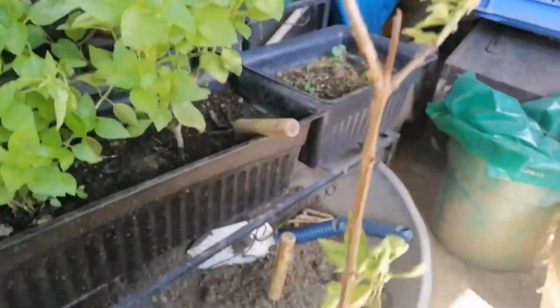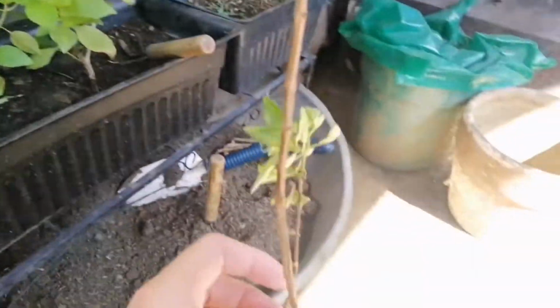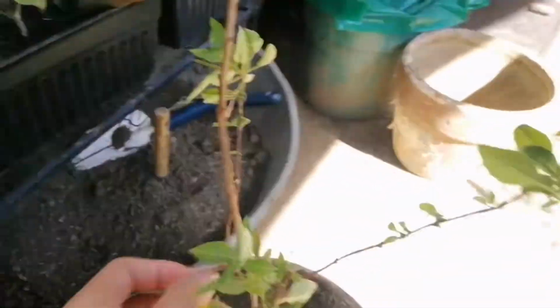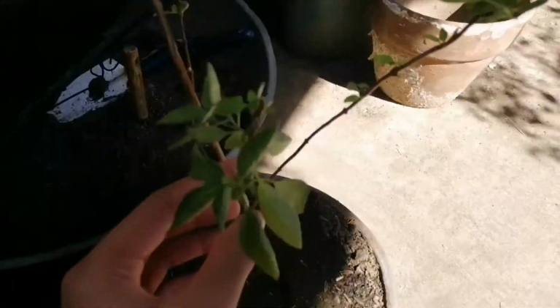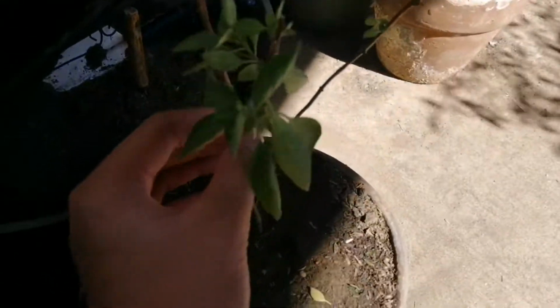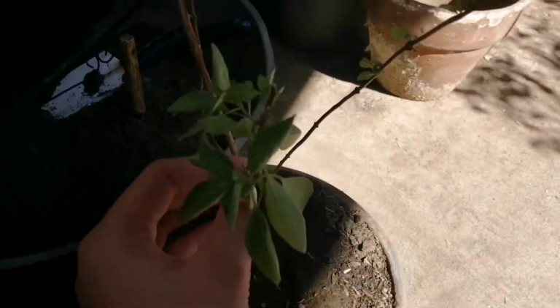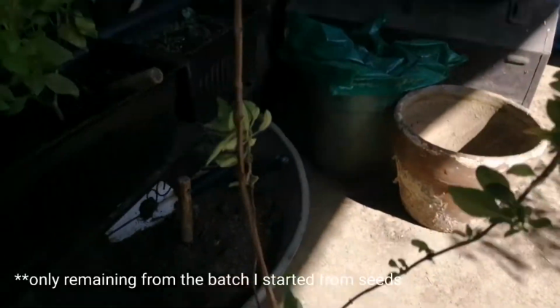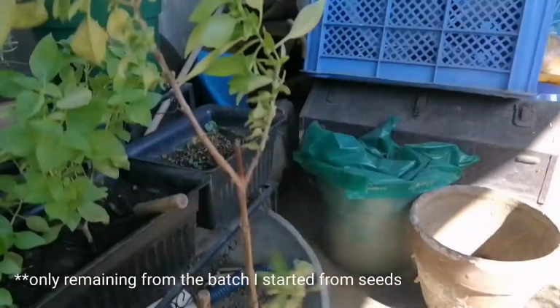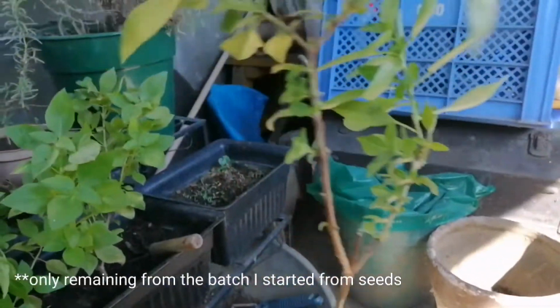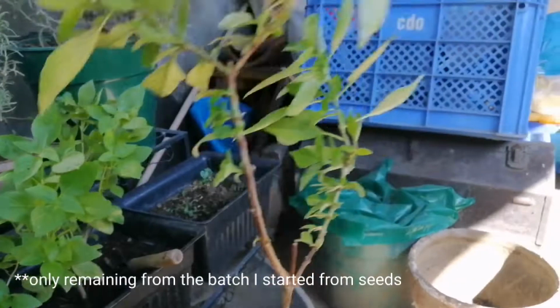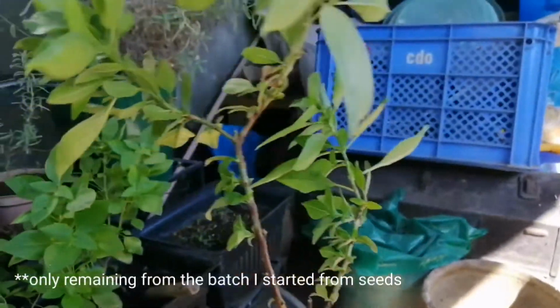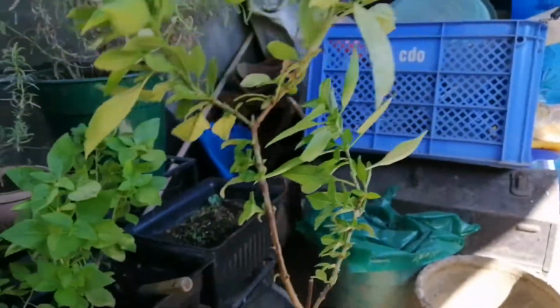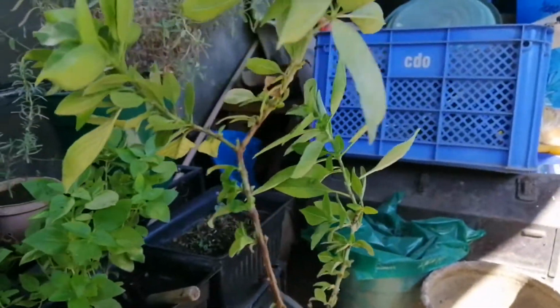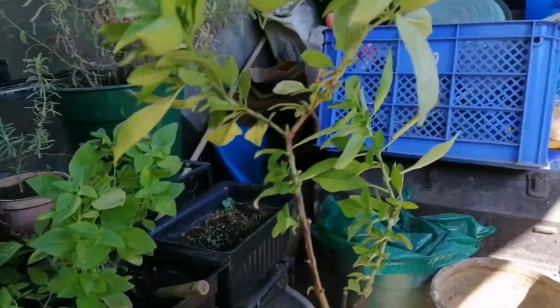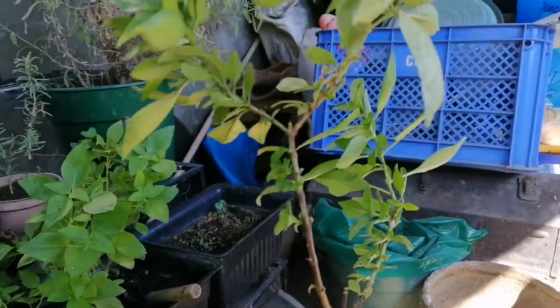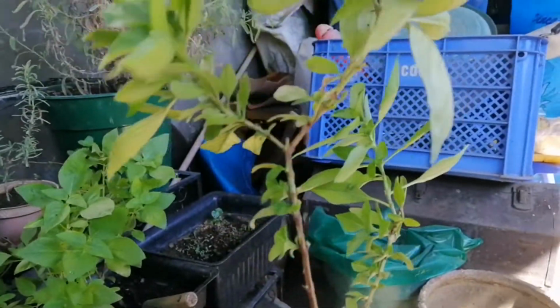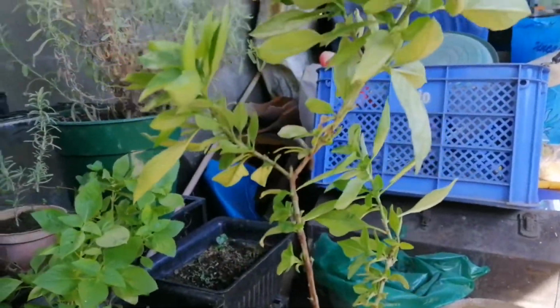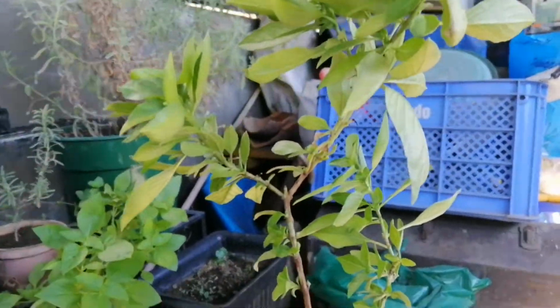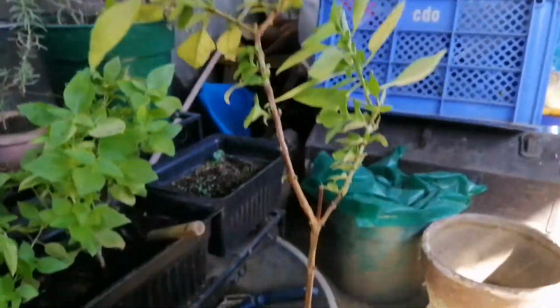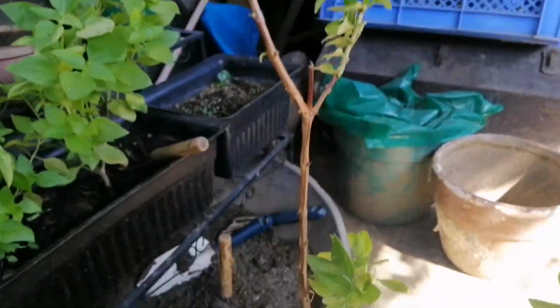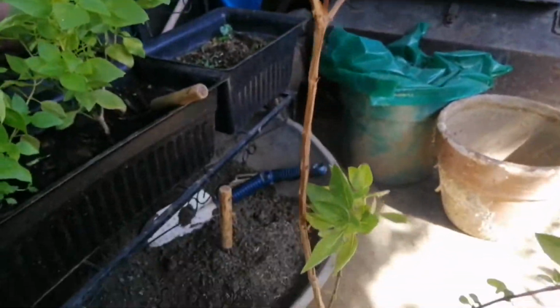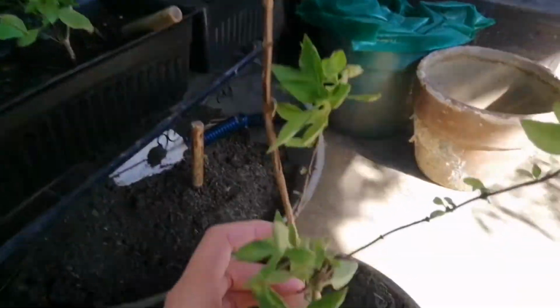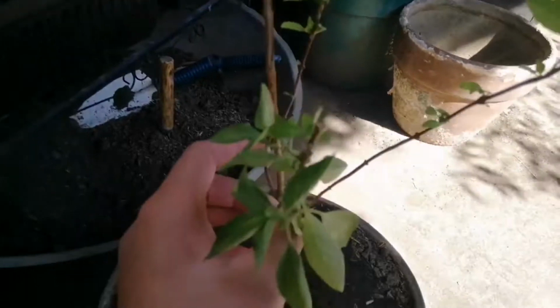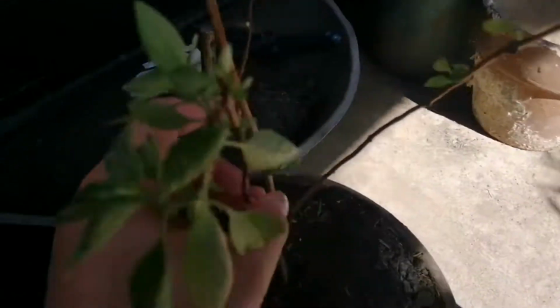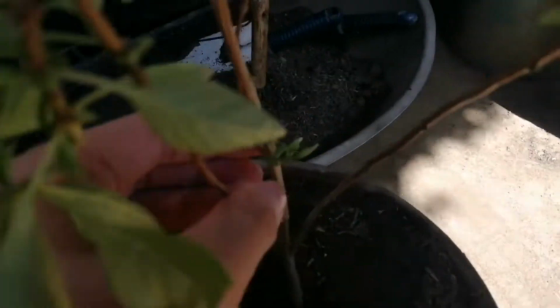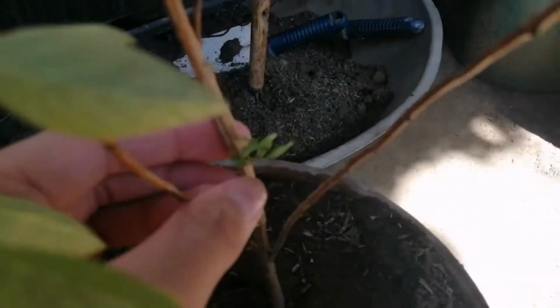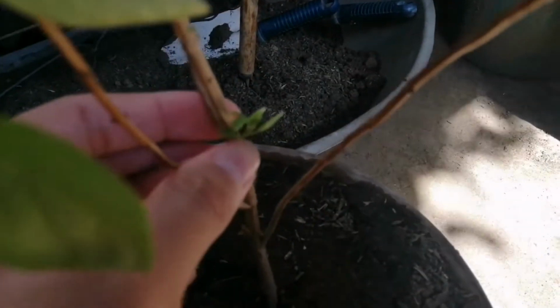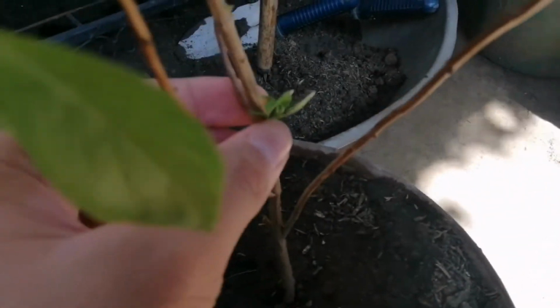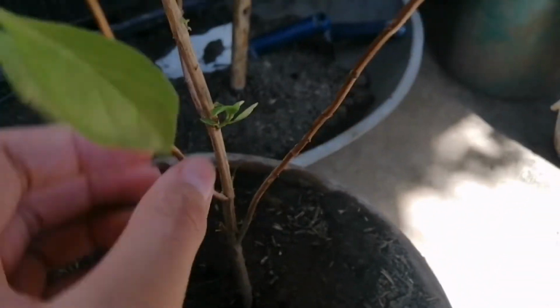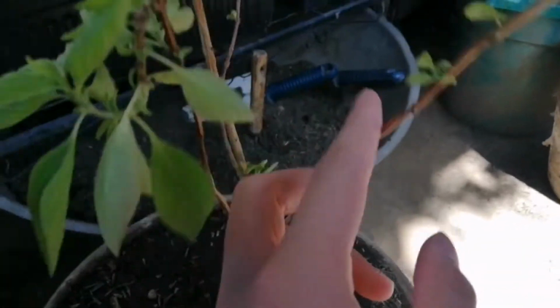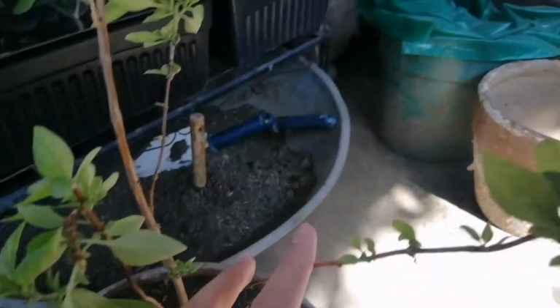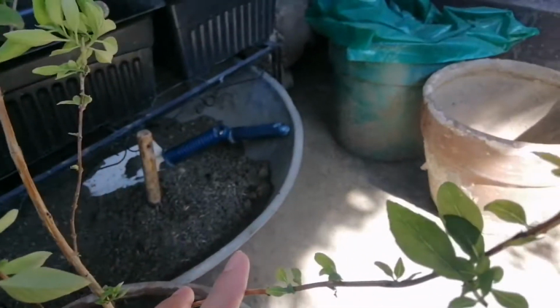This plant is the only remaining basil plant, and it actually also flowered, but it started to recover. As you can see, there are now new growths over here and also here.